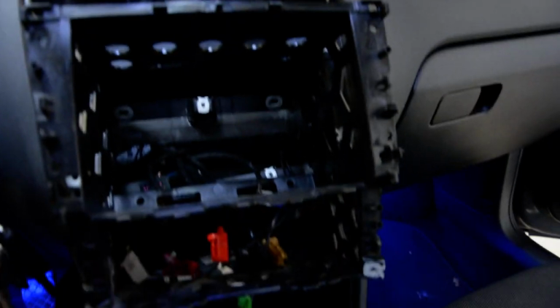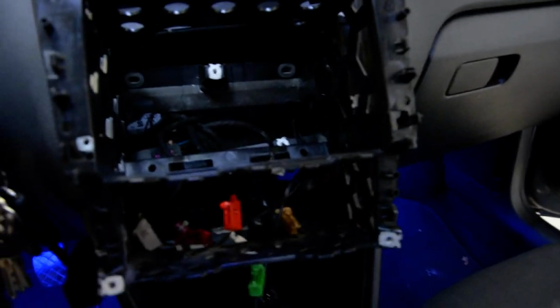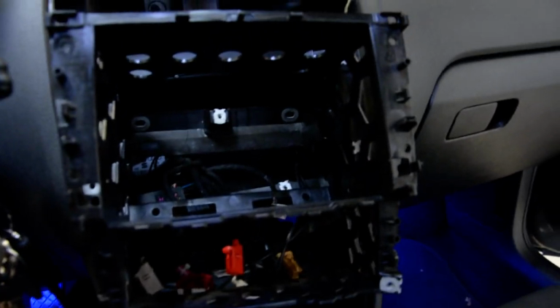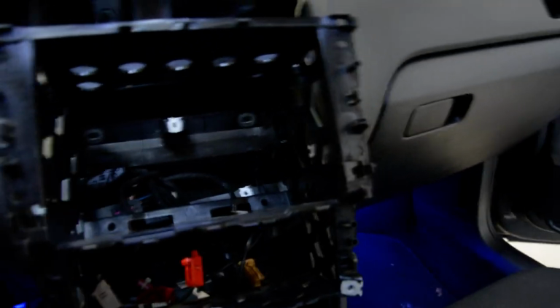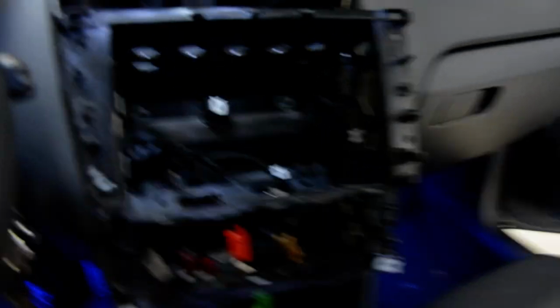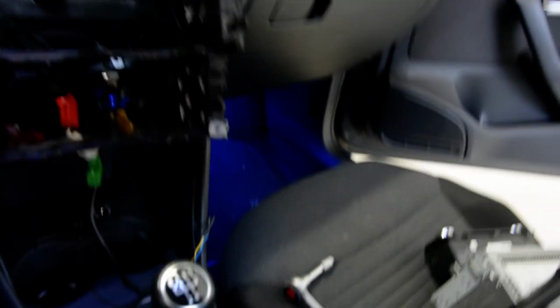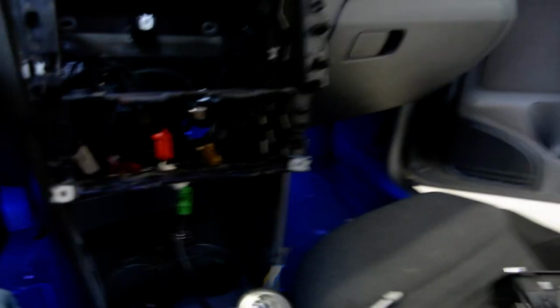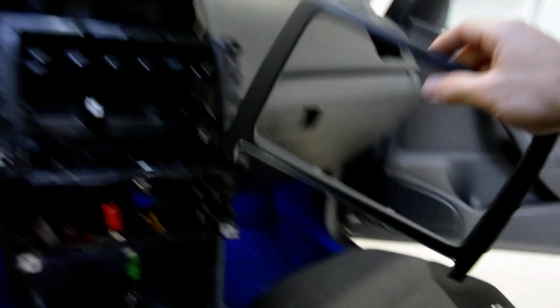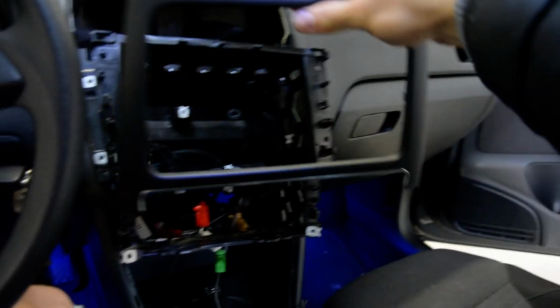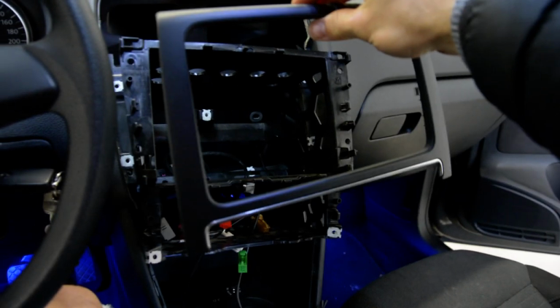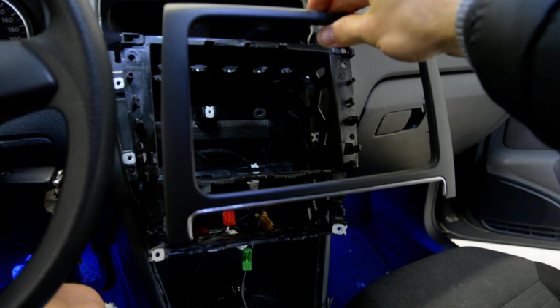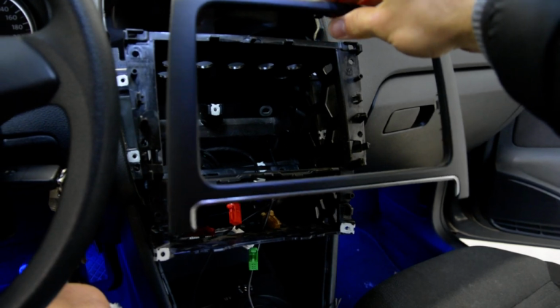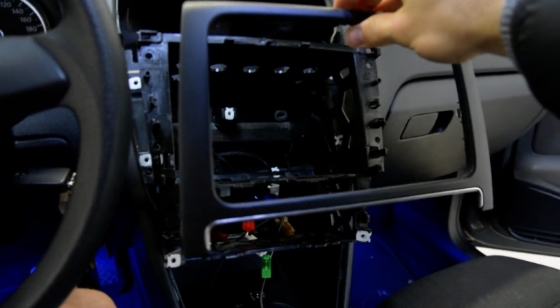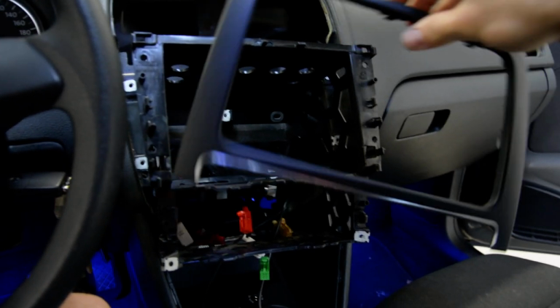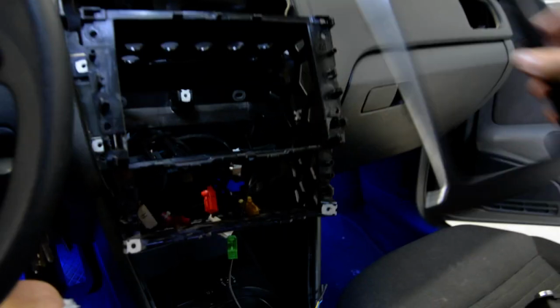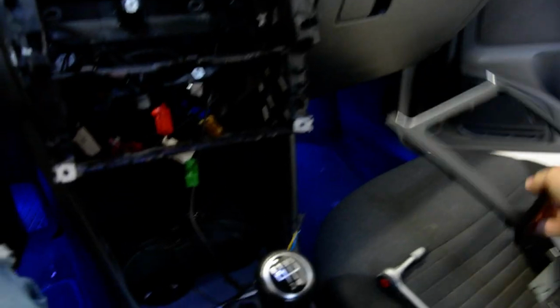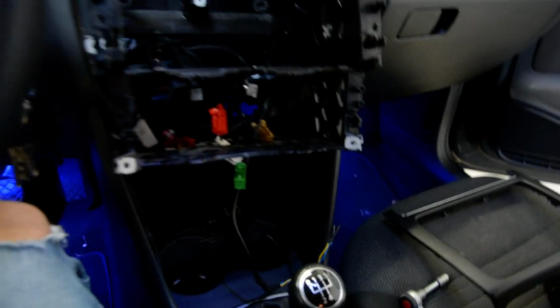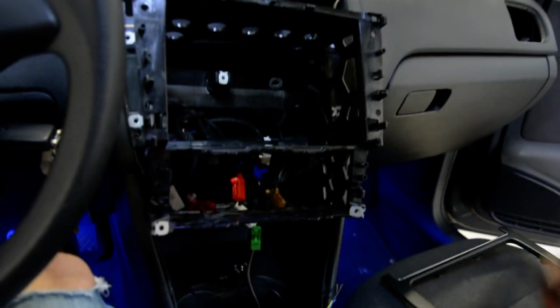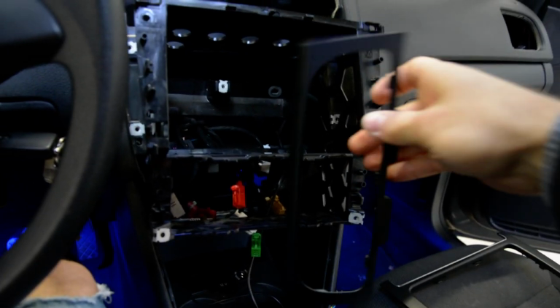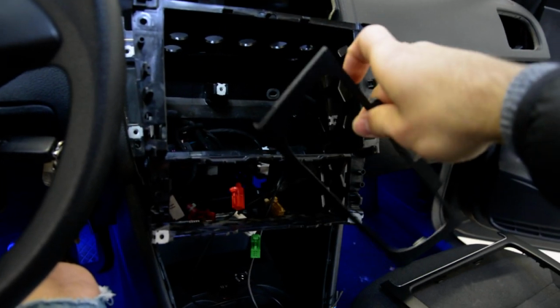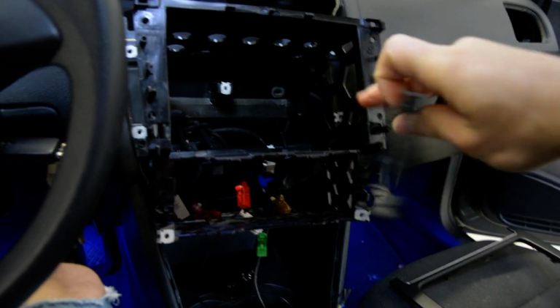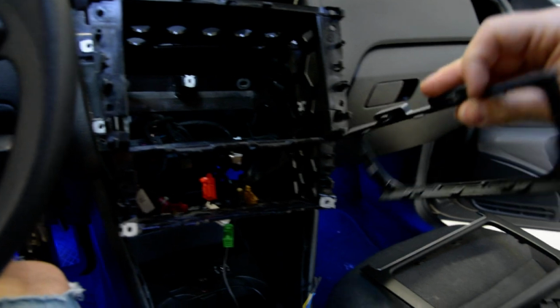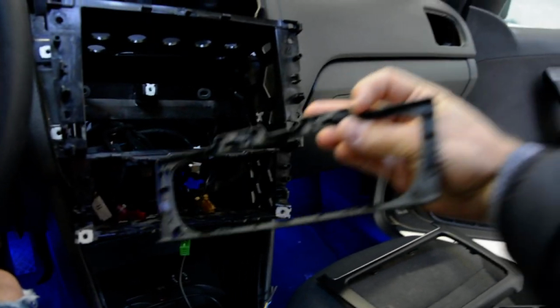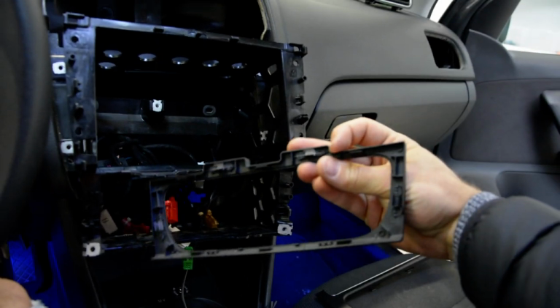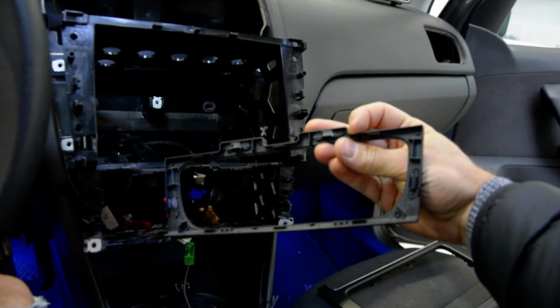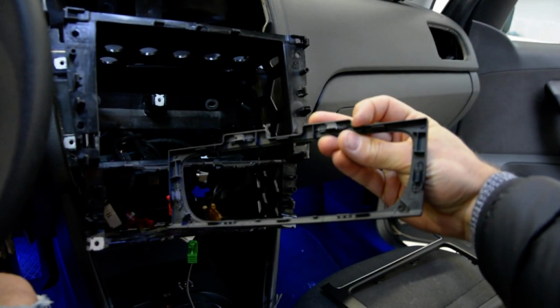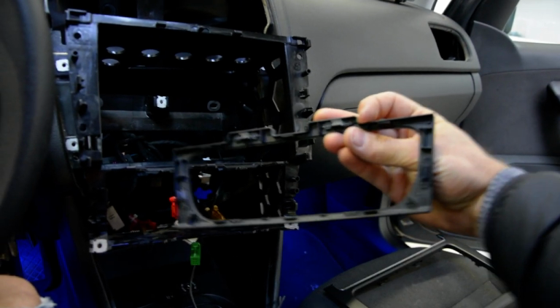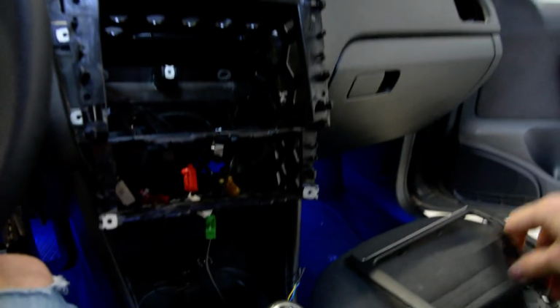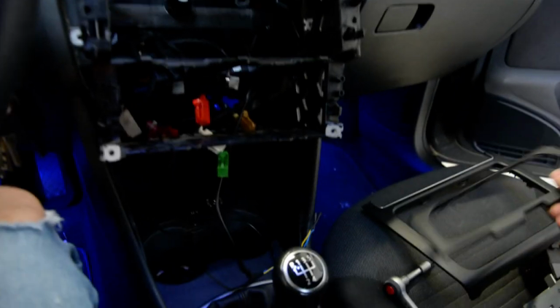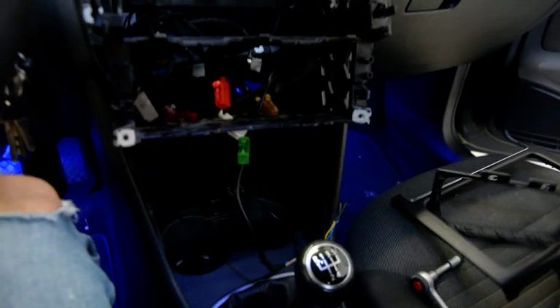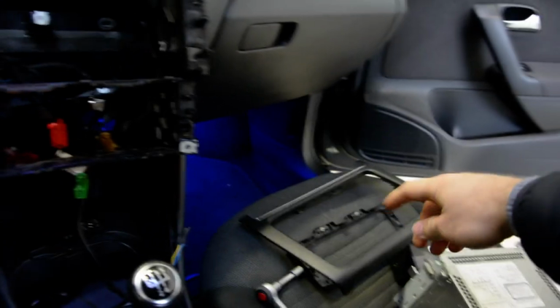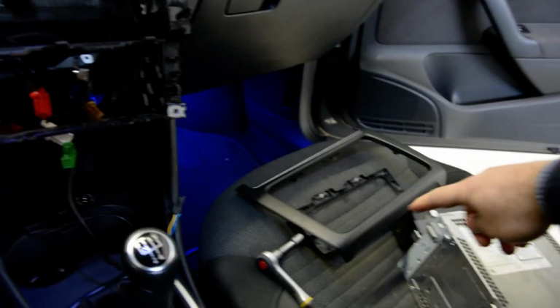First, you need to remove the plastic trims from the navigation system and from the Klima. They have just clips — with the plastic remover tool, remove these.